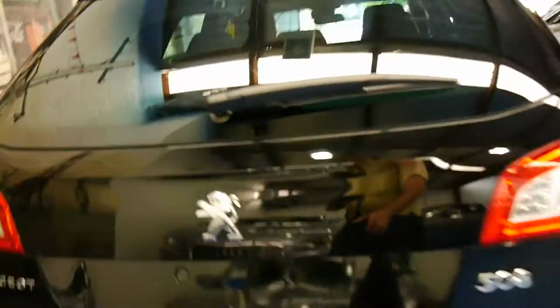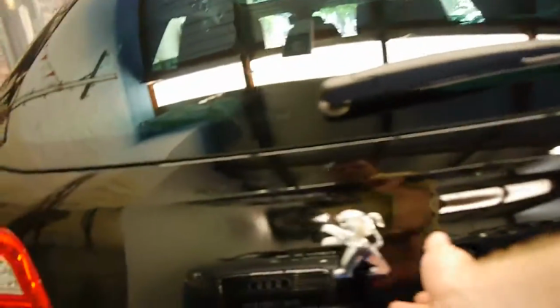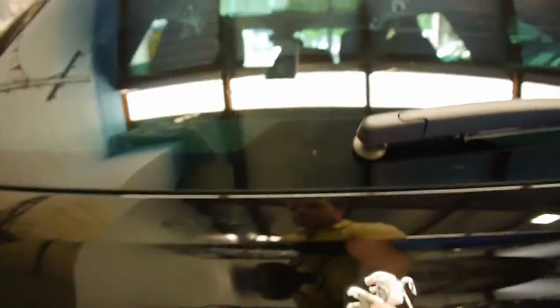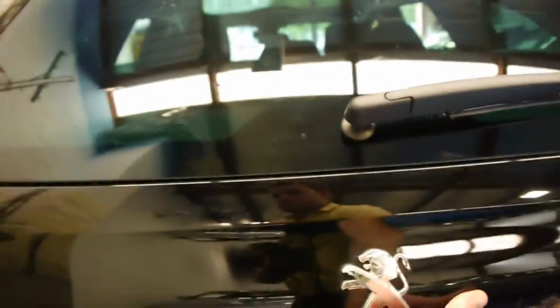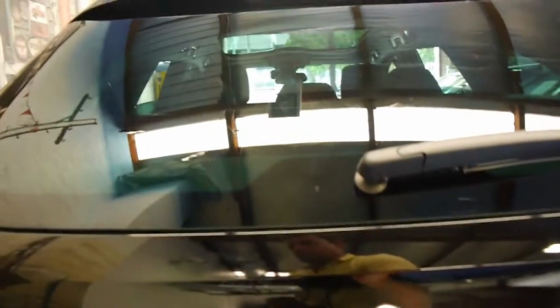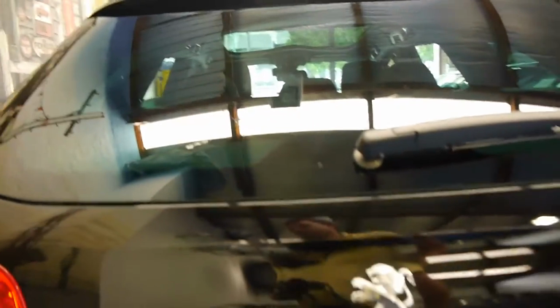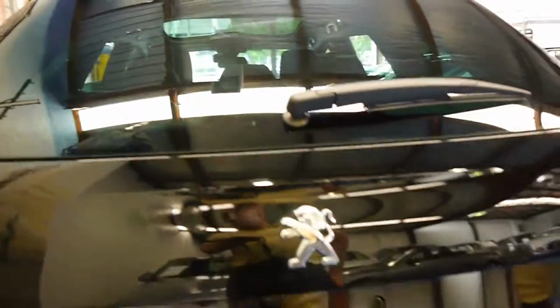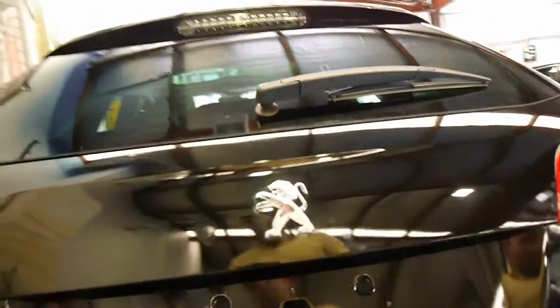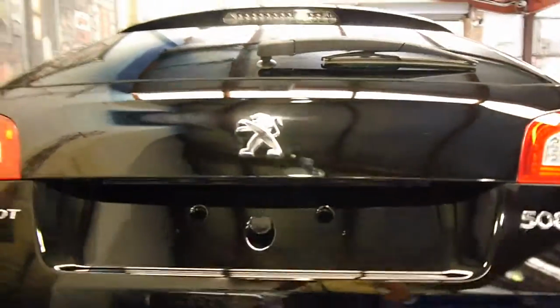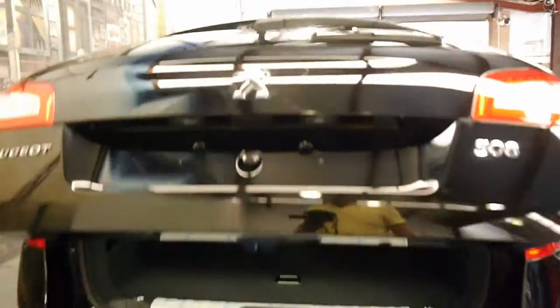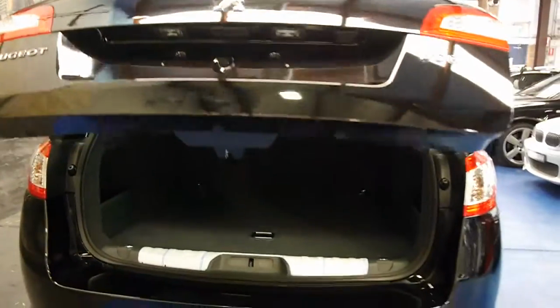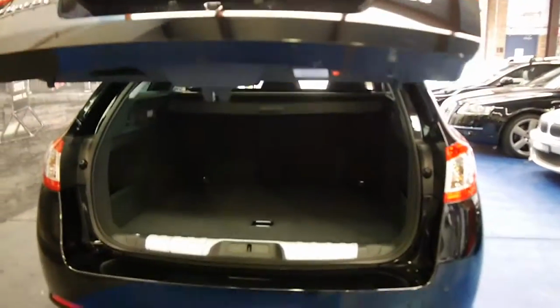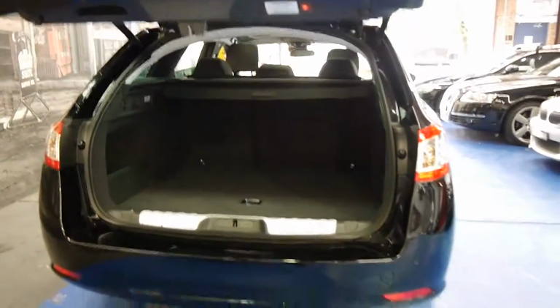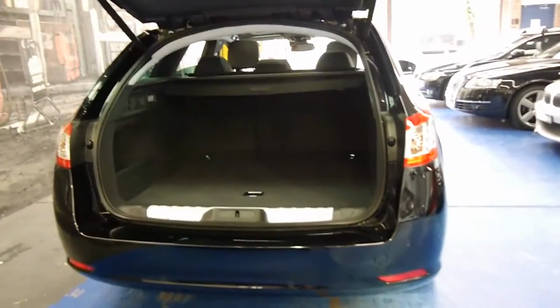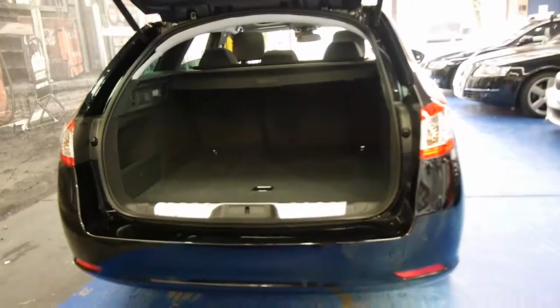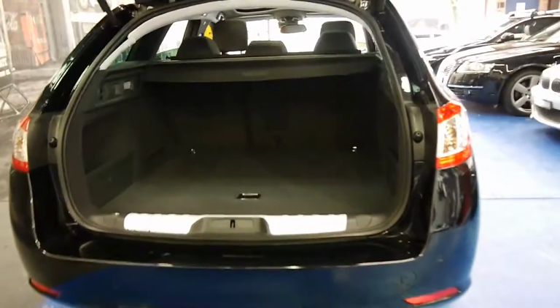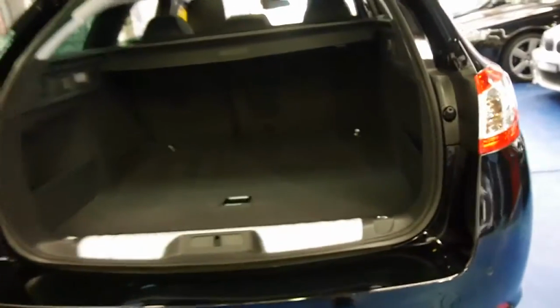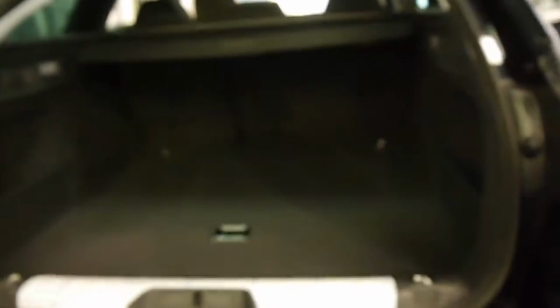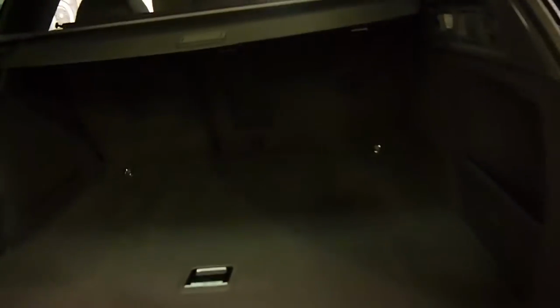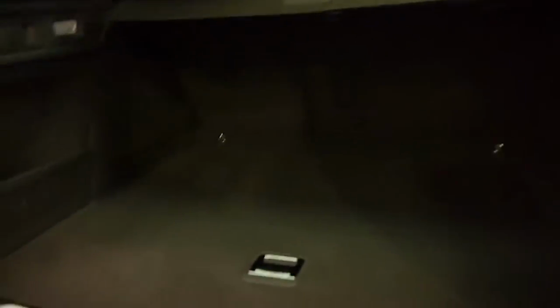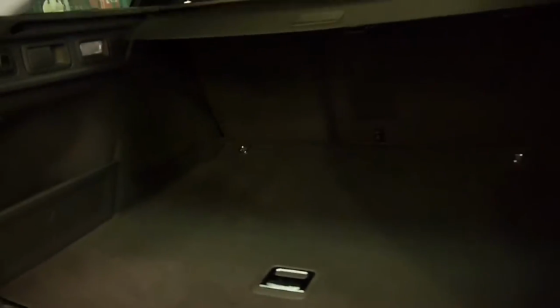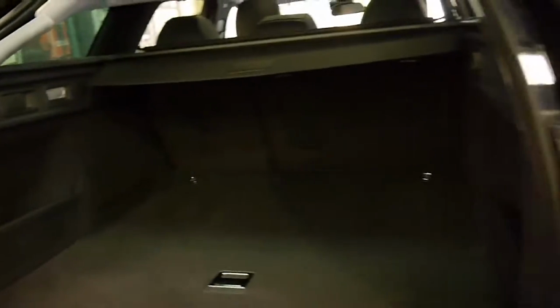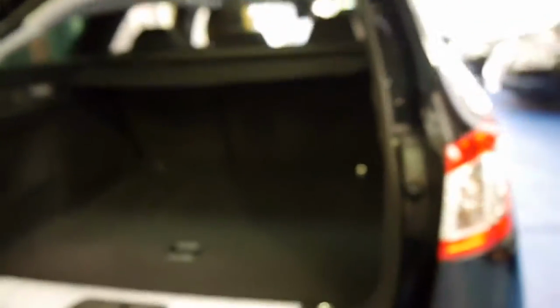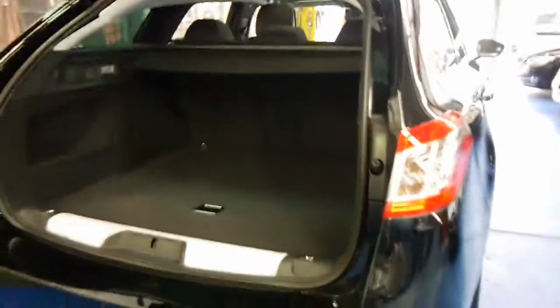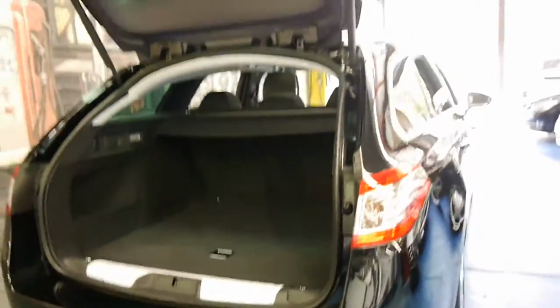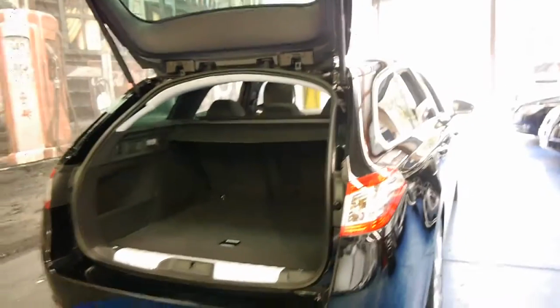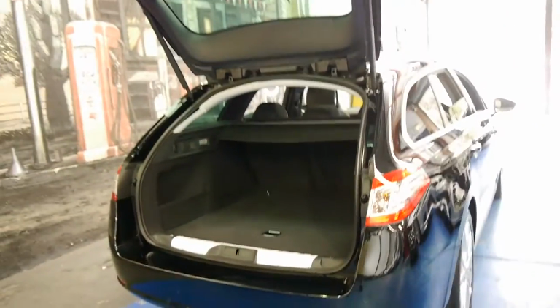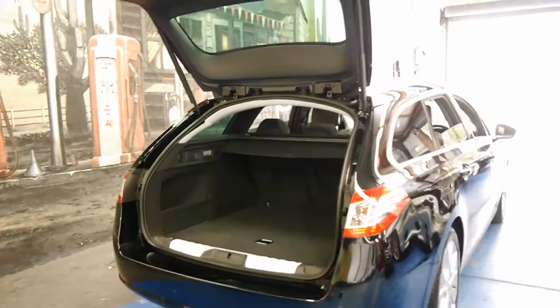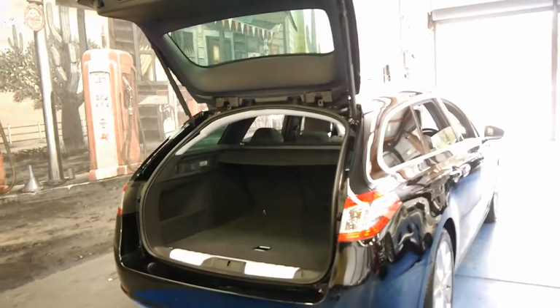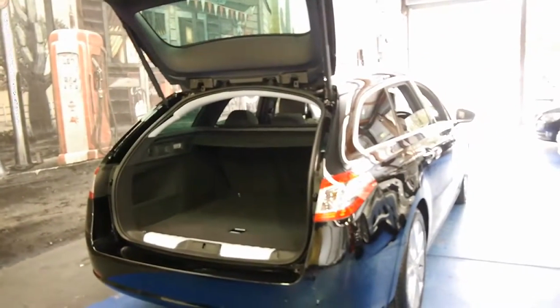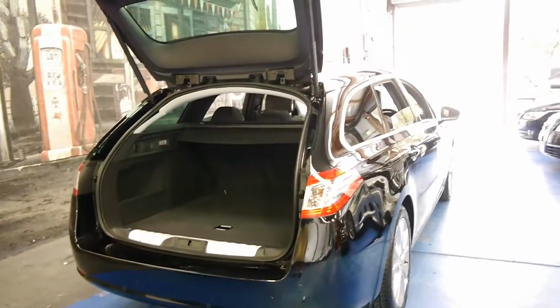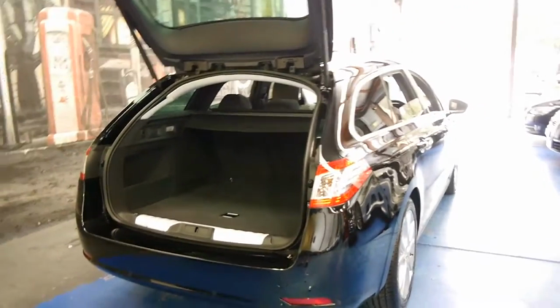I'll open the tailgate here. This protective covering will come off — as I said, it's because it hasn't been delivered yet. We're going to take it to a Peugeot dealer just to get it all set up, and the car will be ready for its new owner.